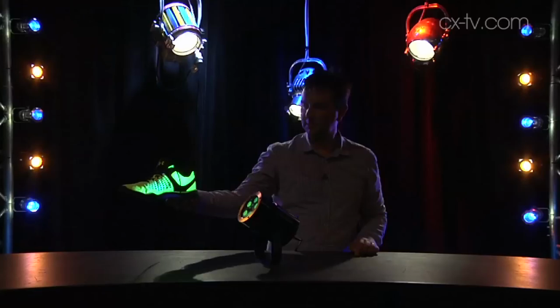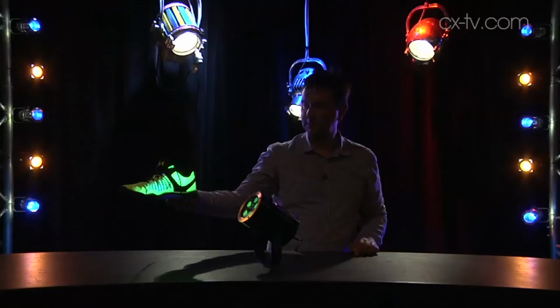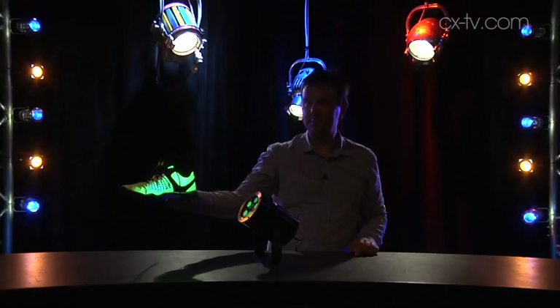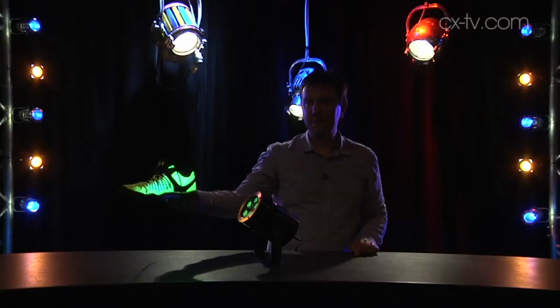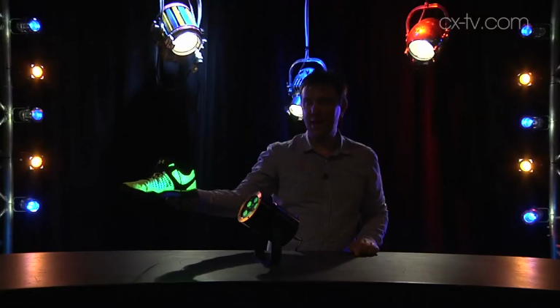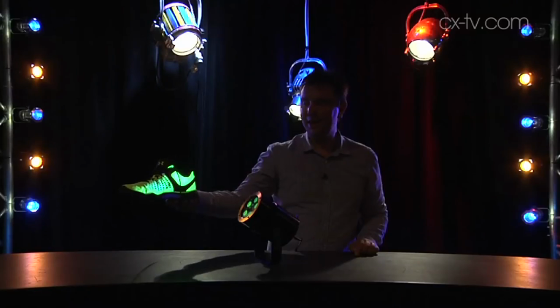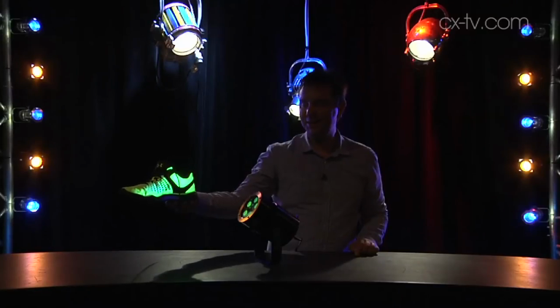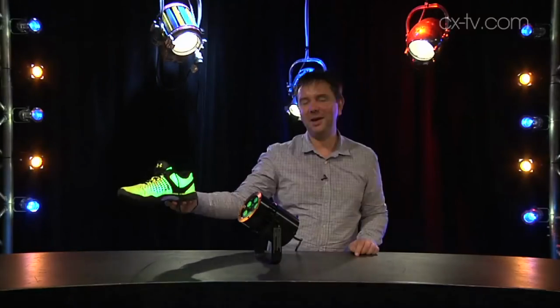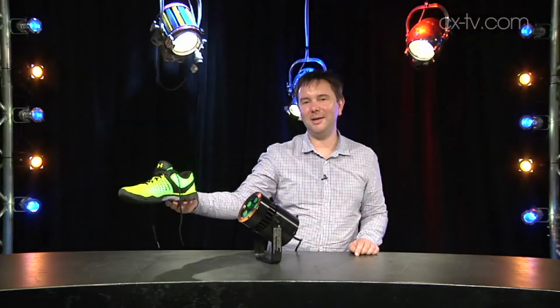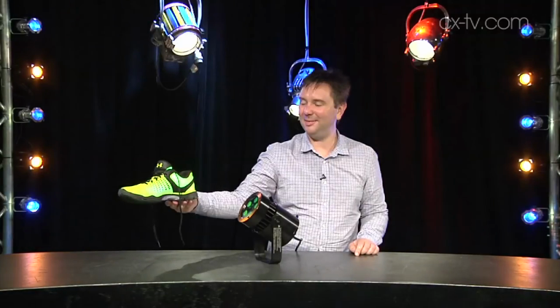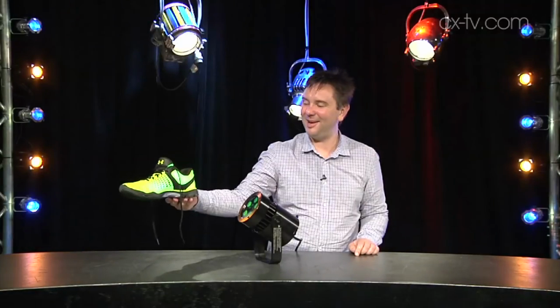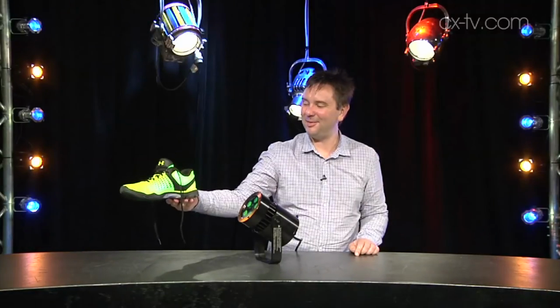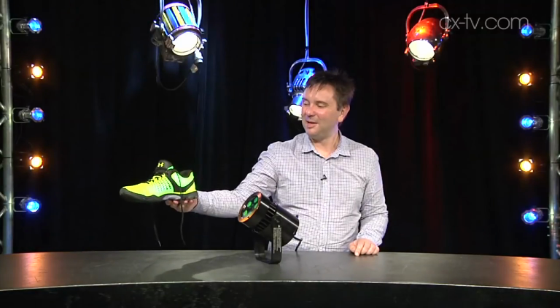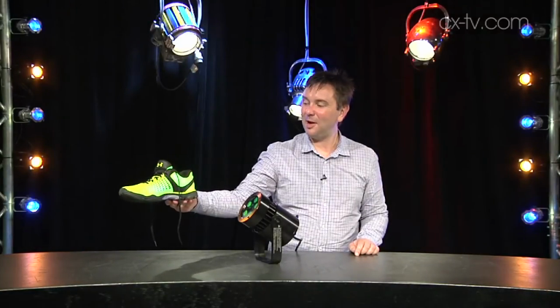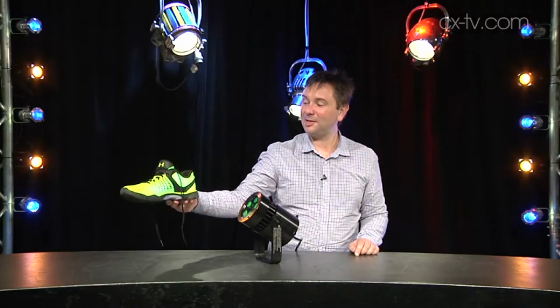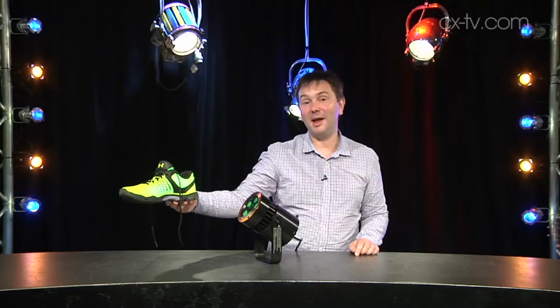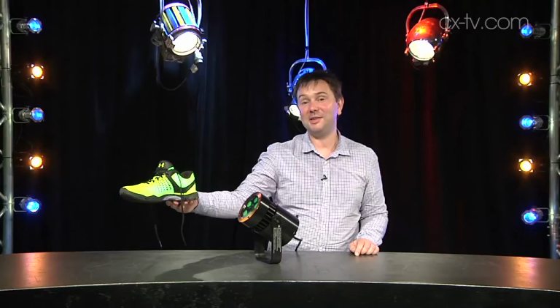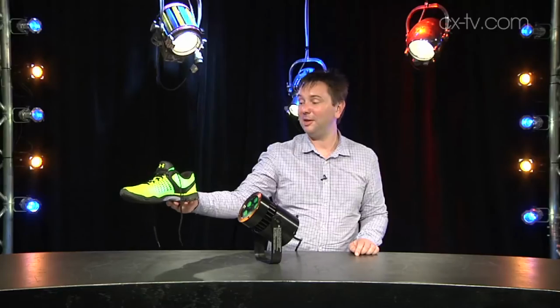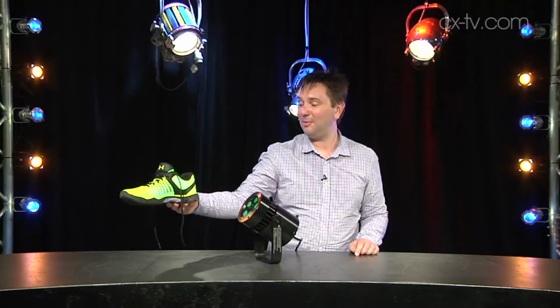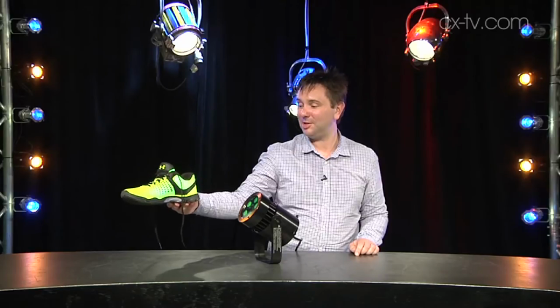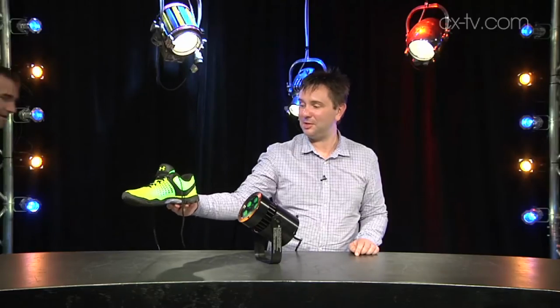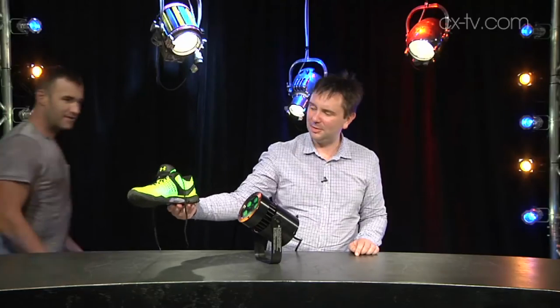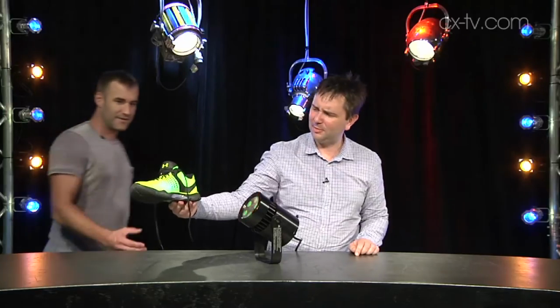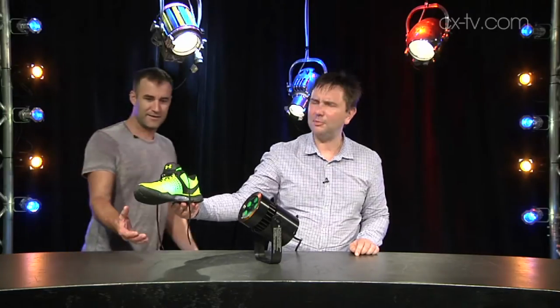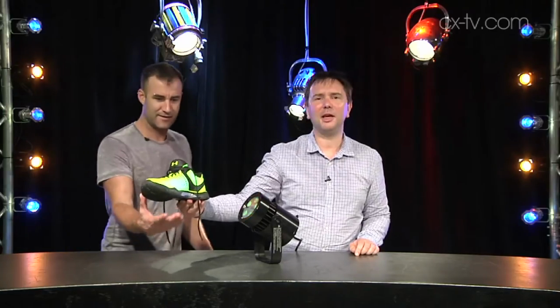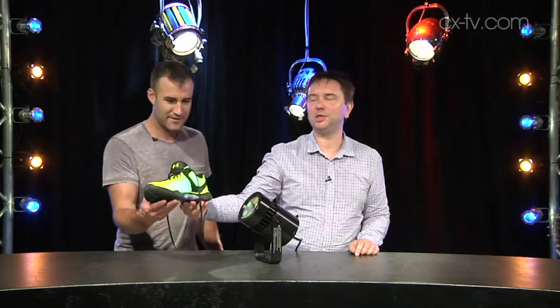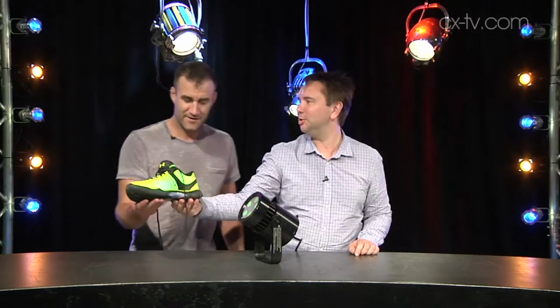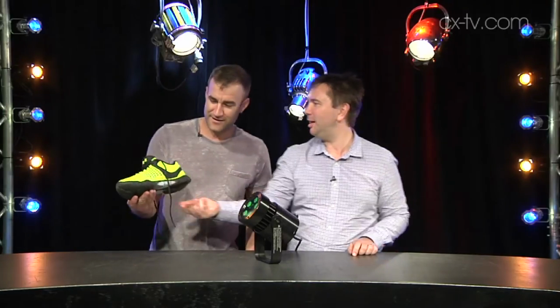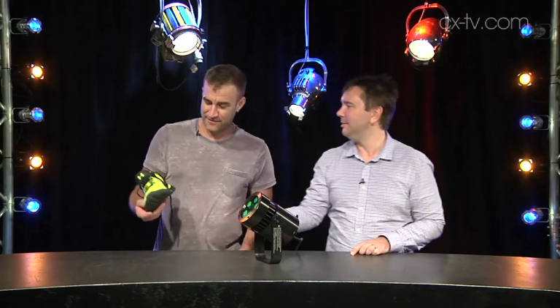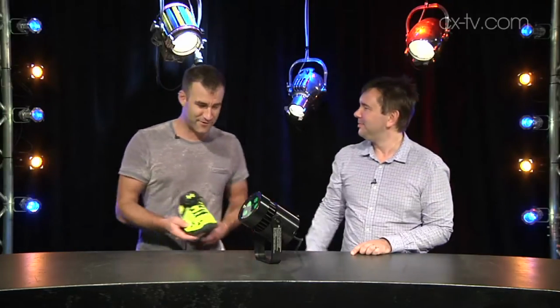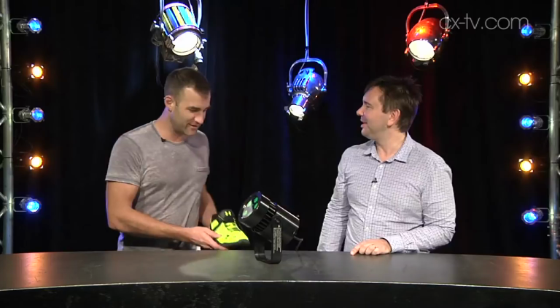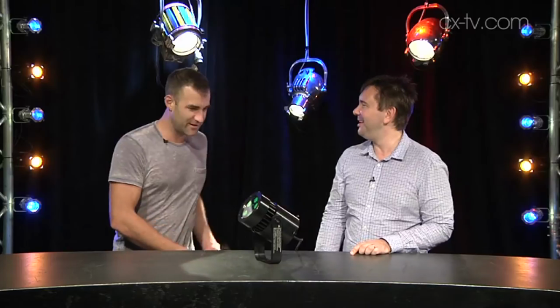Jason, what are you doing to my shoe? Jimmy, I am playing with just one of the things that reacts to UV light, which in this case is your frankly rather garish shoe, but hey. It's a very good shoe, thank you.